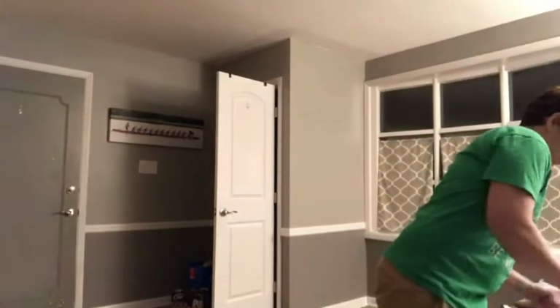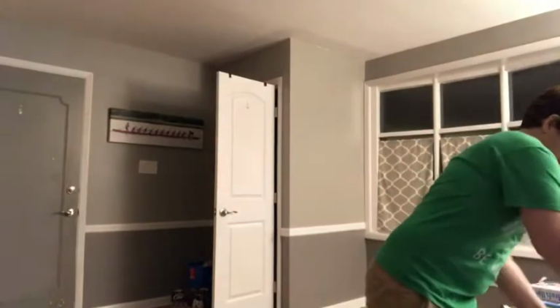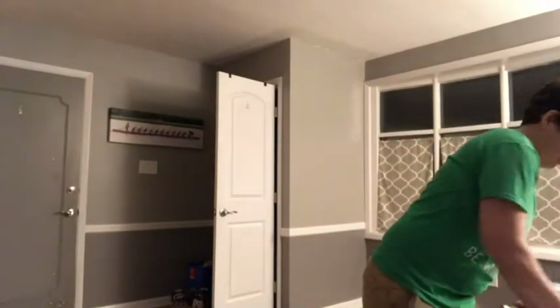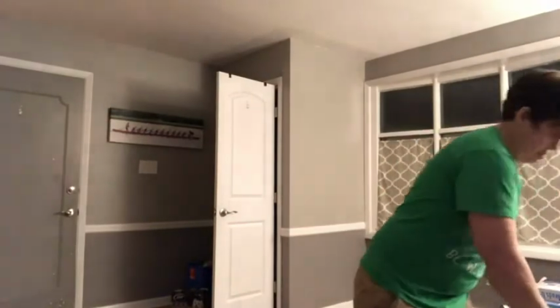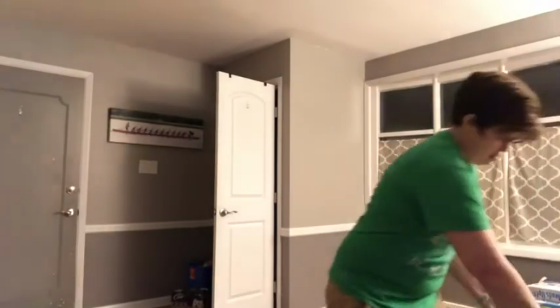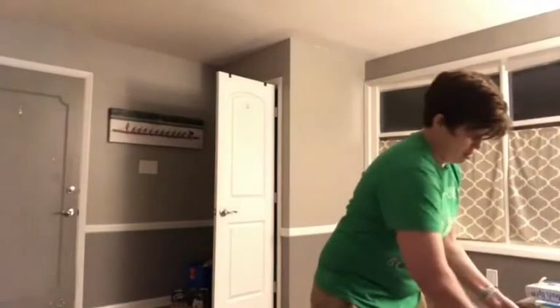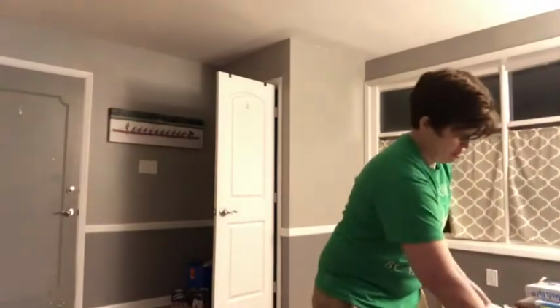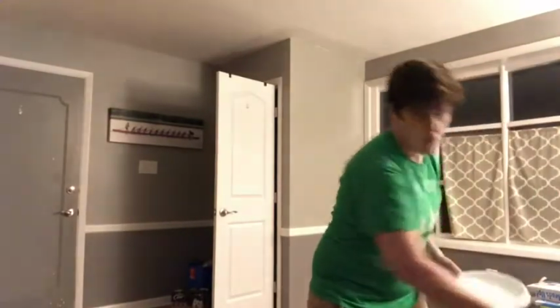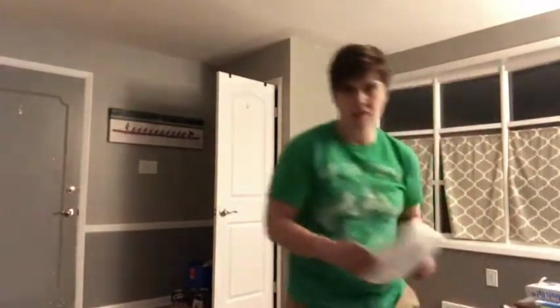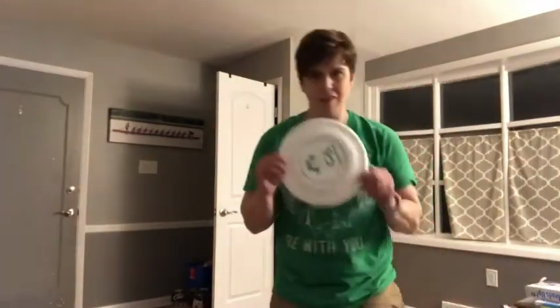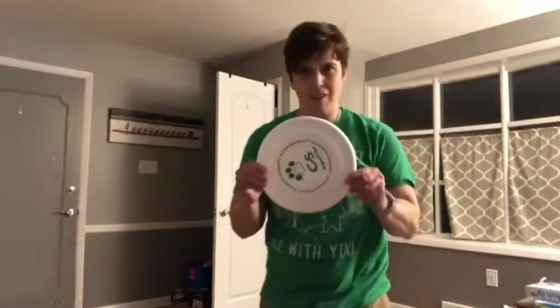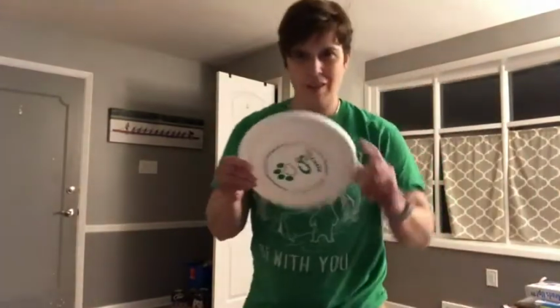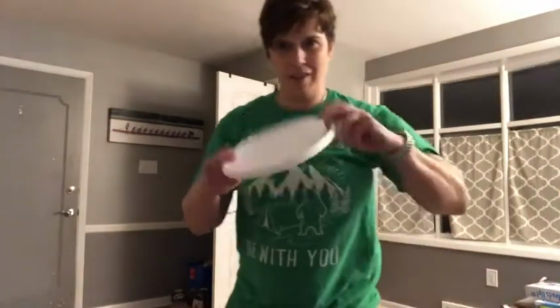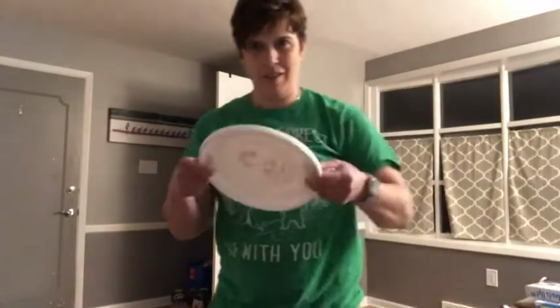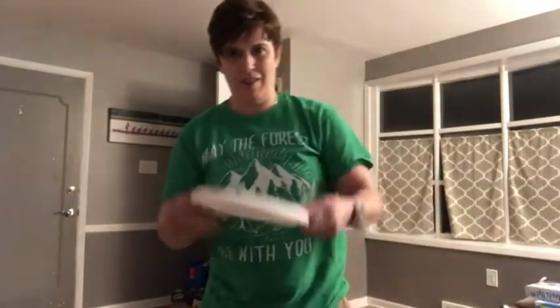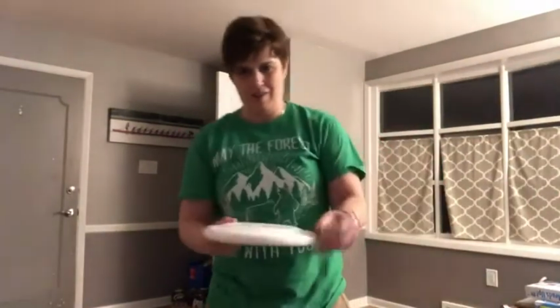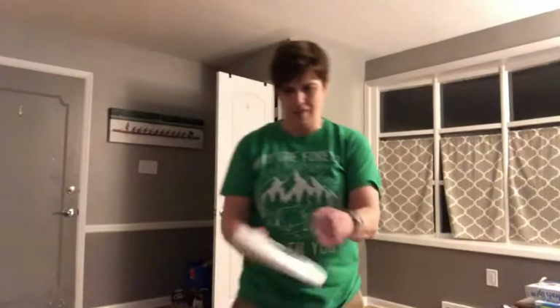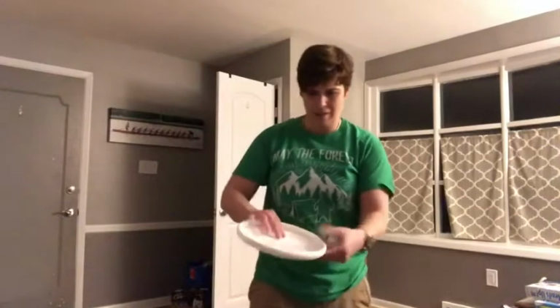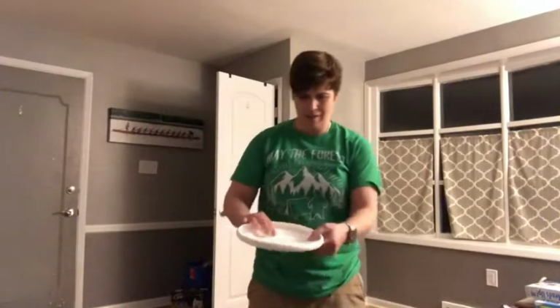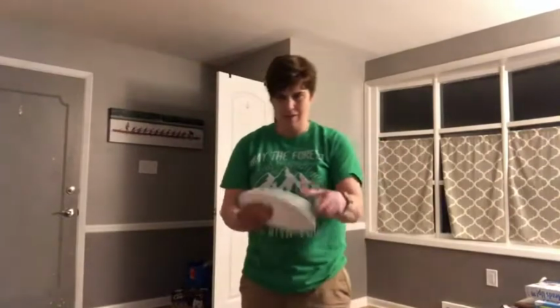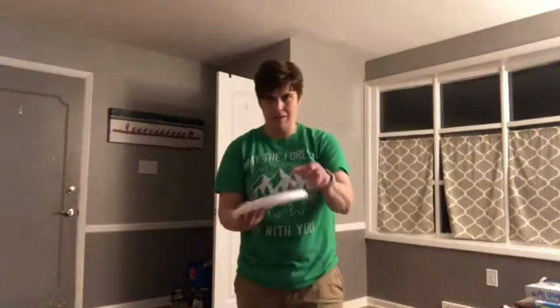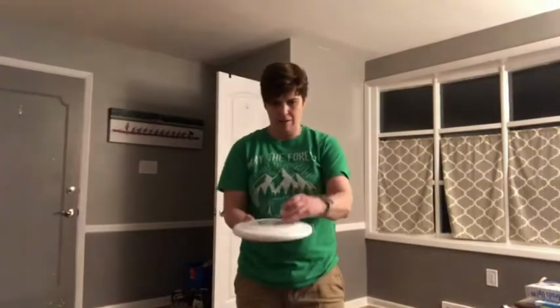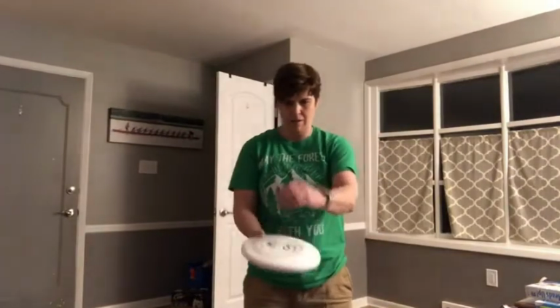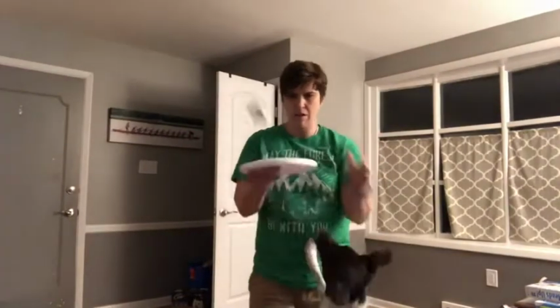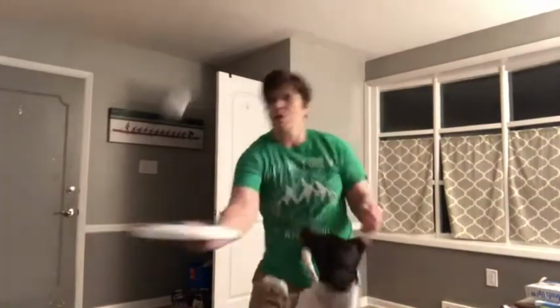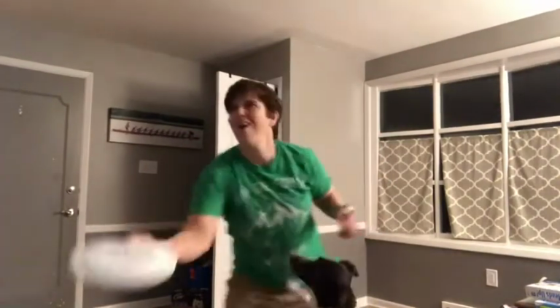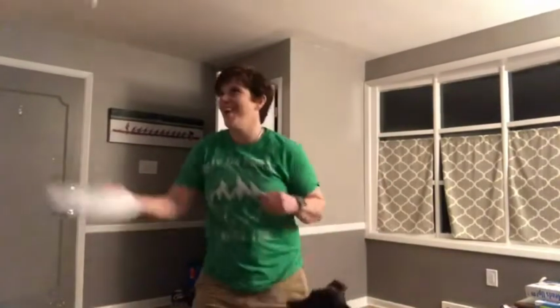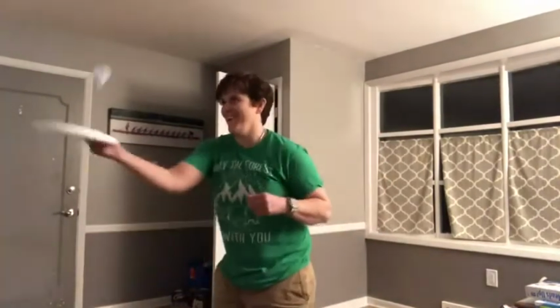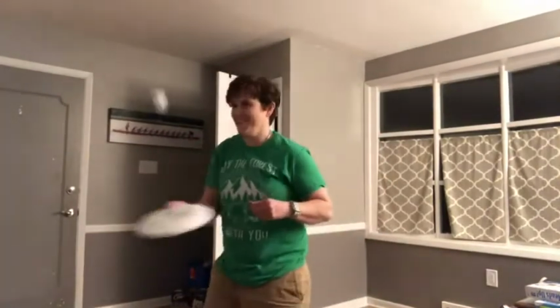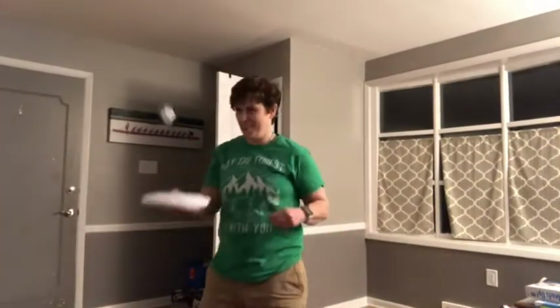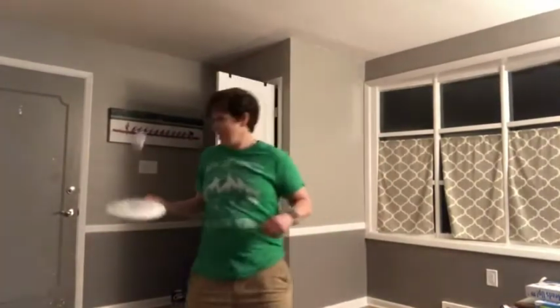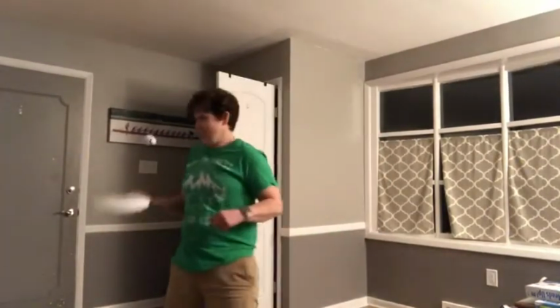You can also try a frisbee. It's a little hard plastic so it gives a little bit more bounce.